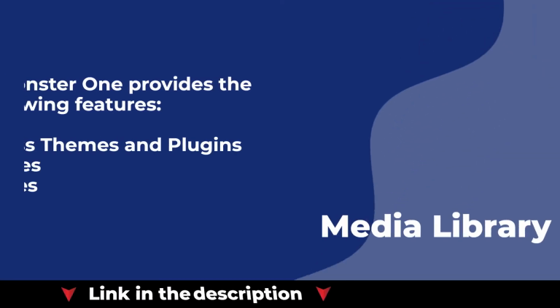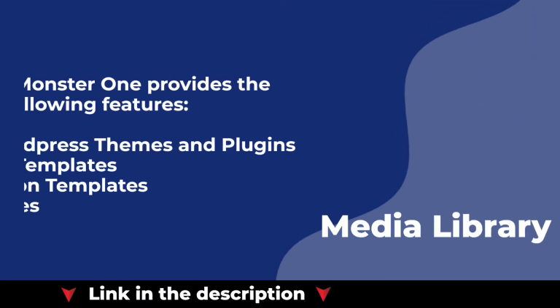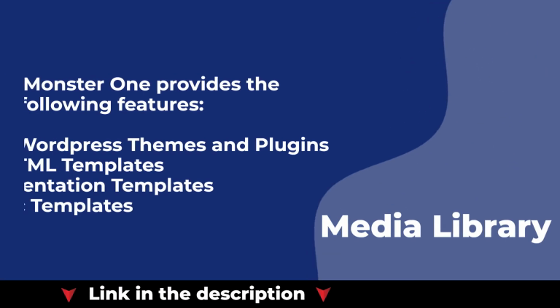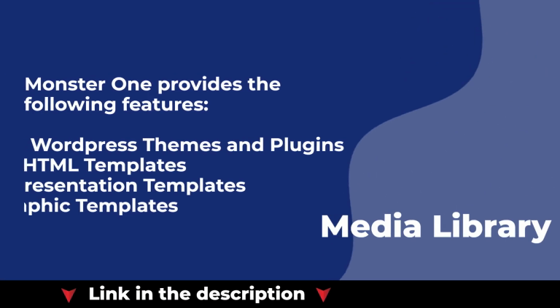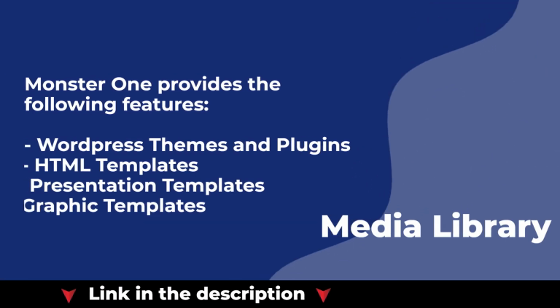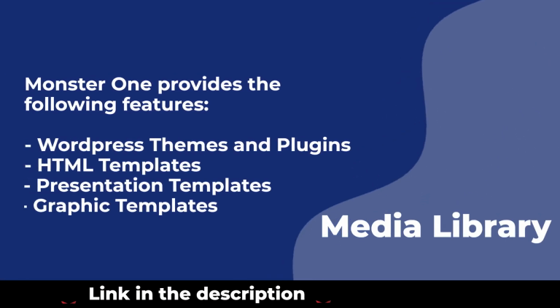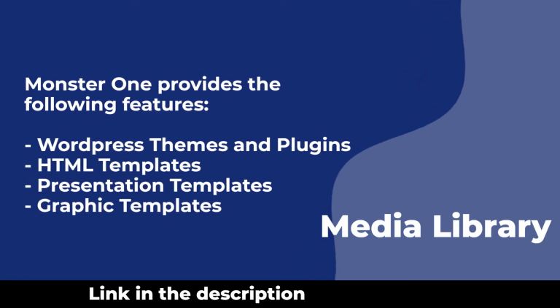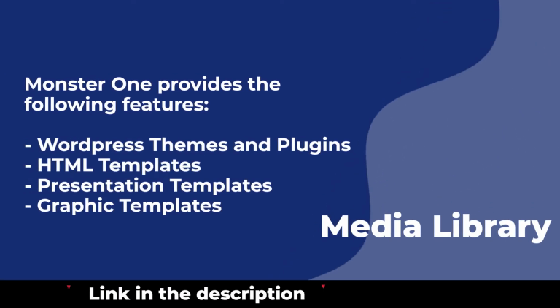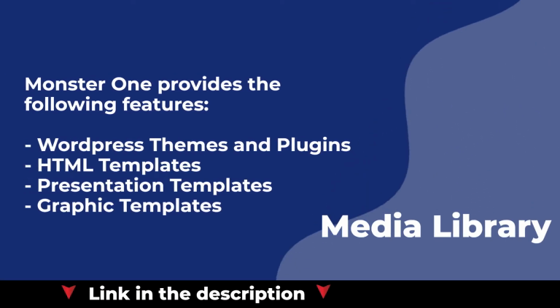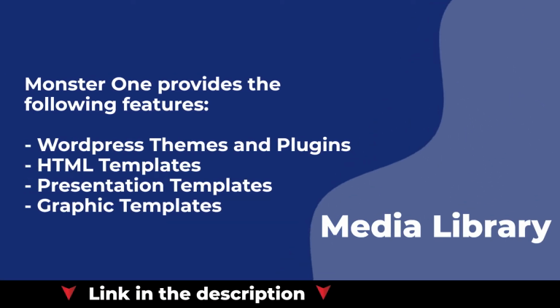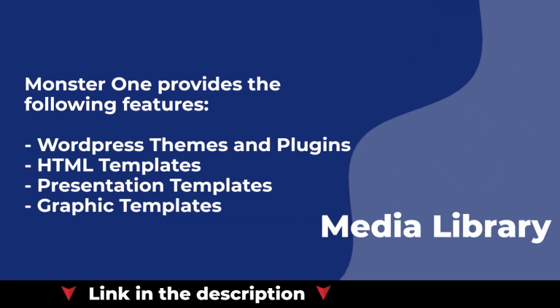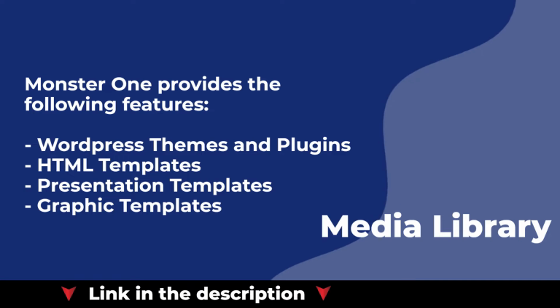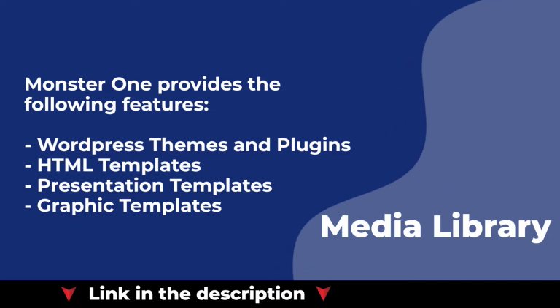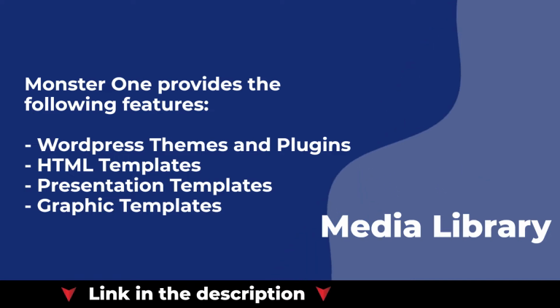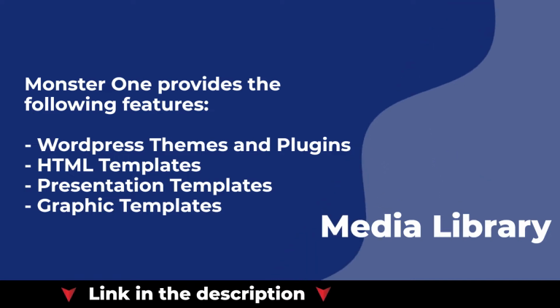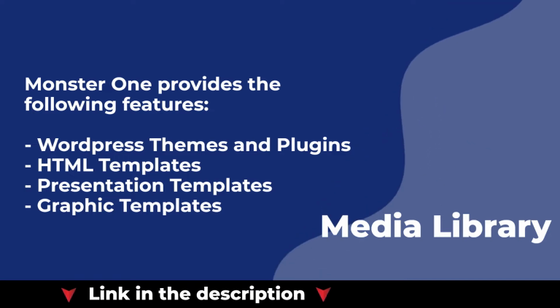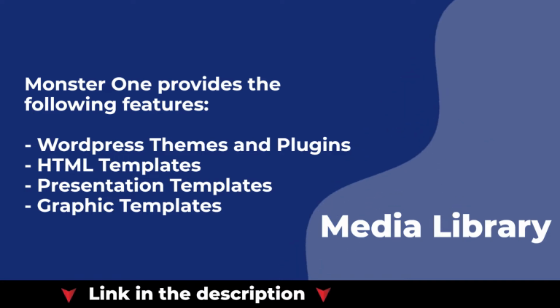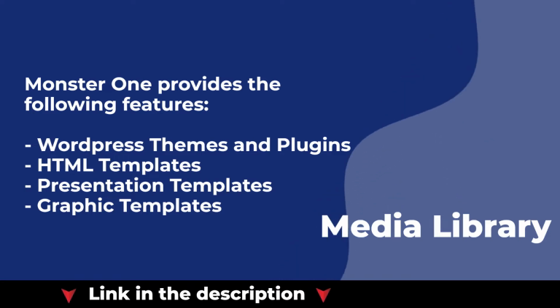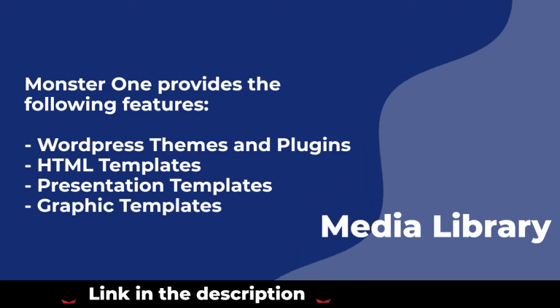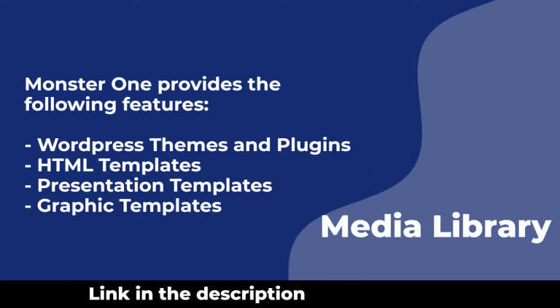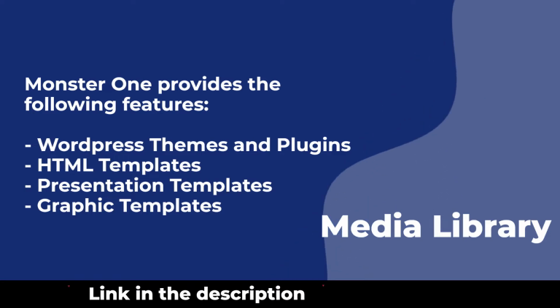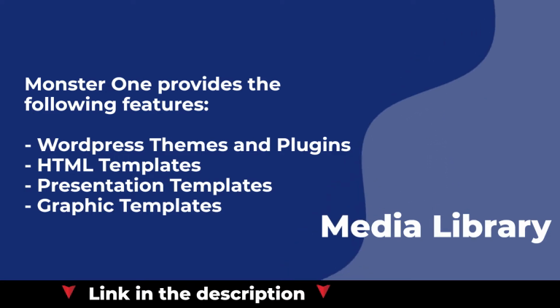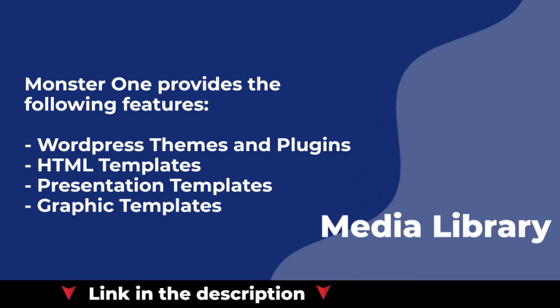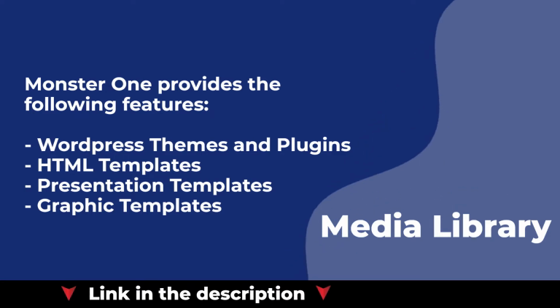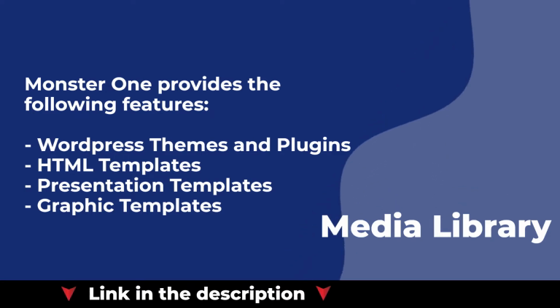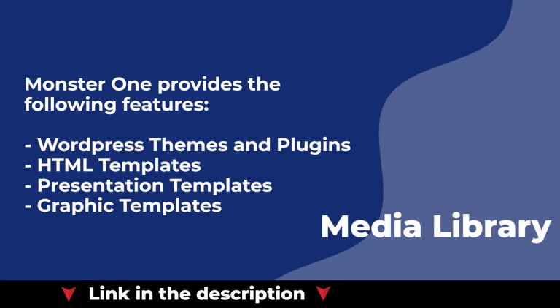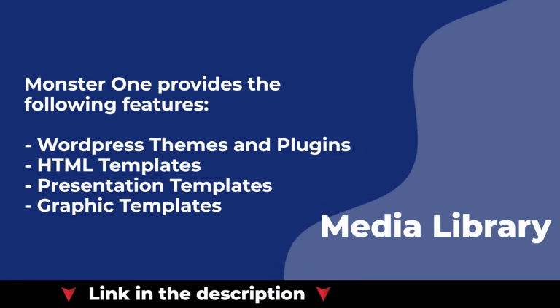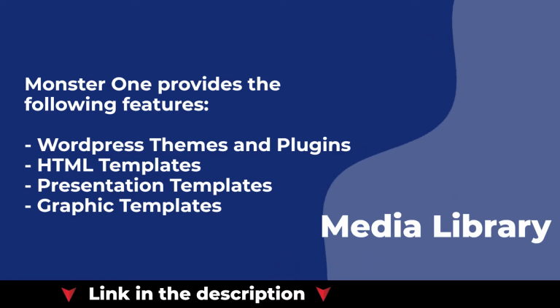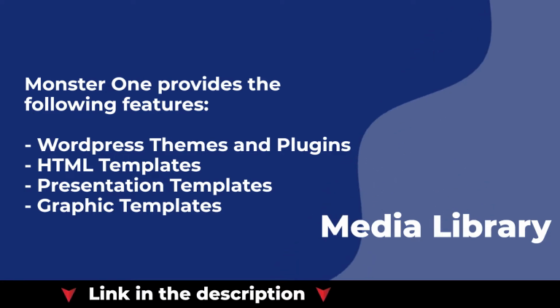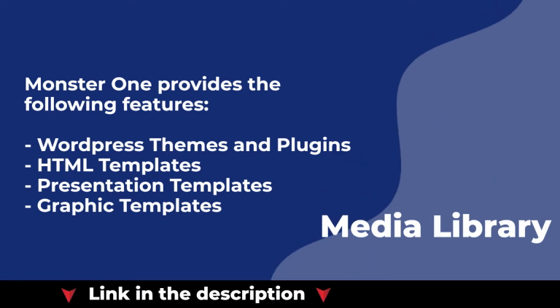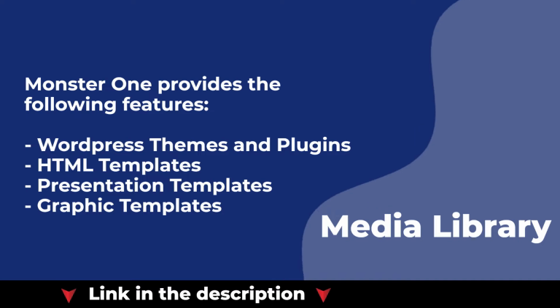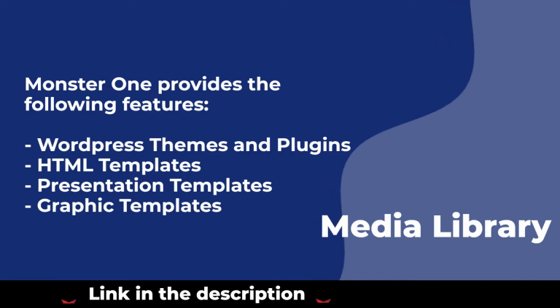MonsterOne provides the following features: WordPress themes and plugins, HTML templates, presentation templates, and graphic templates.